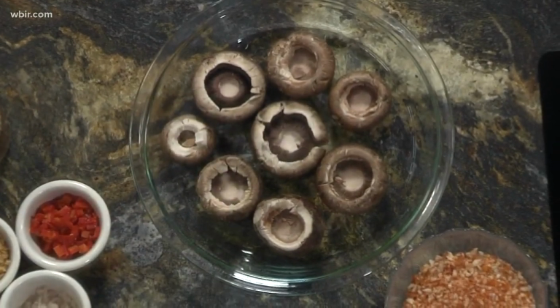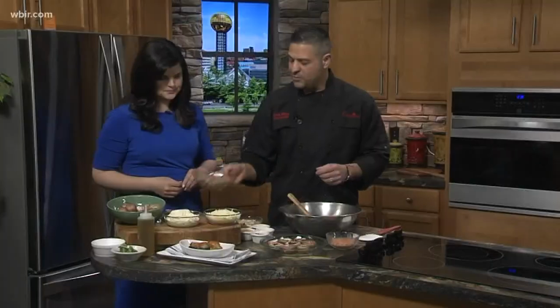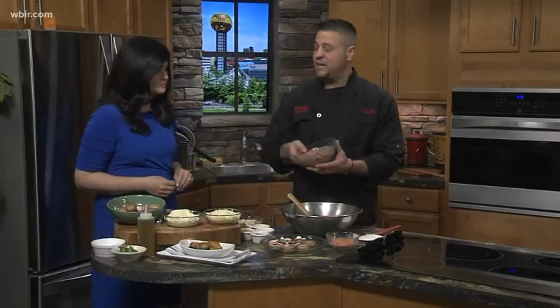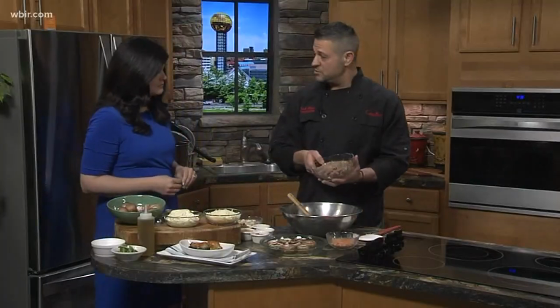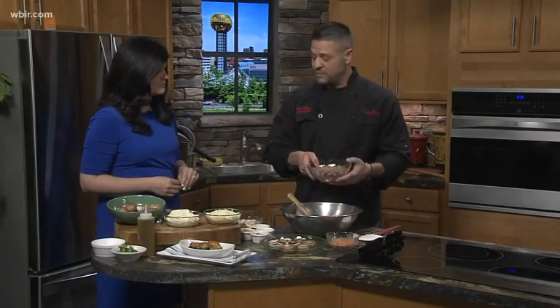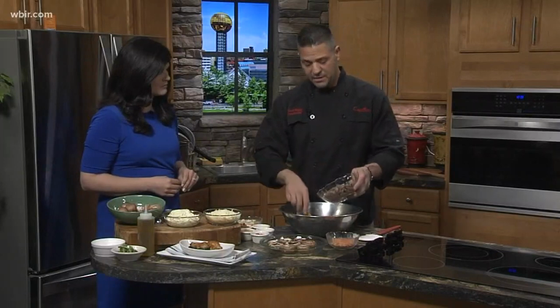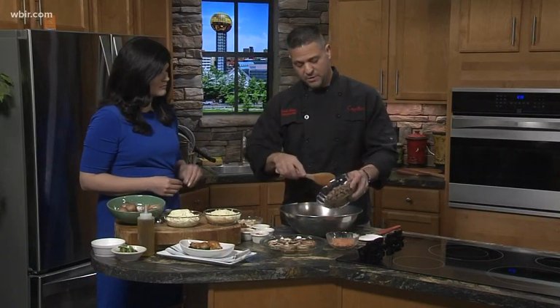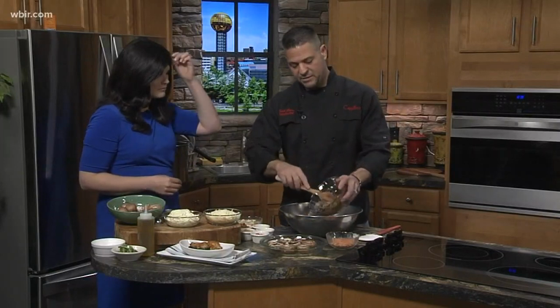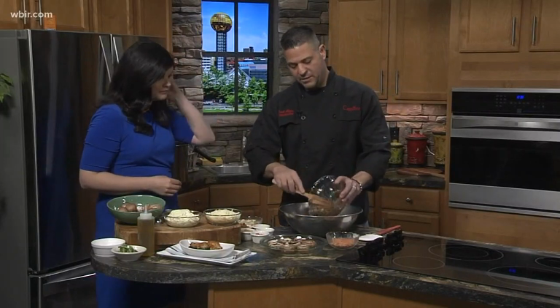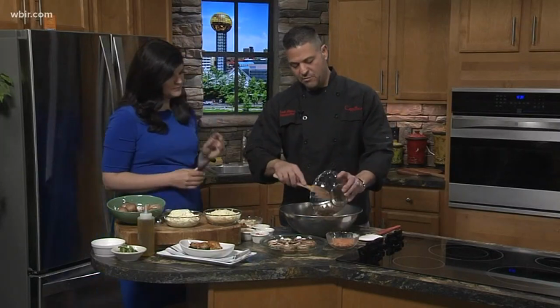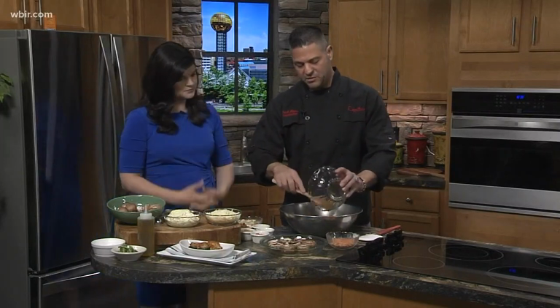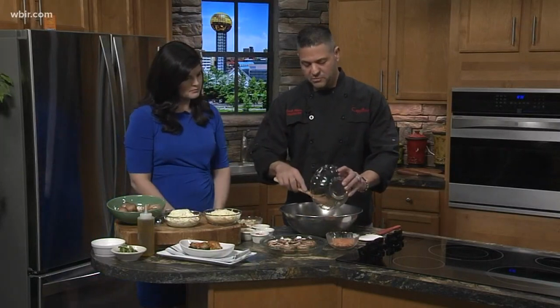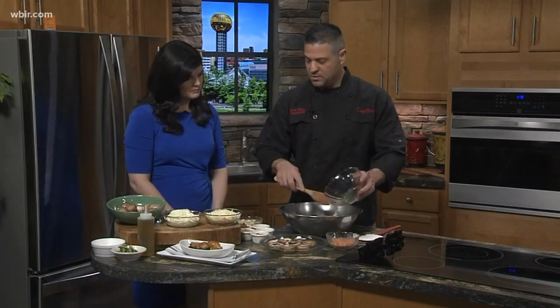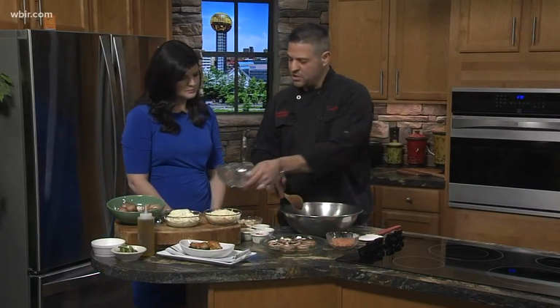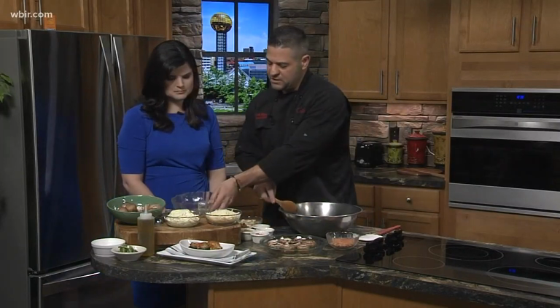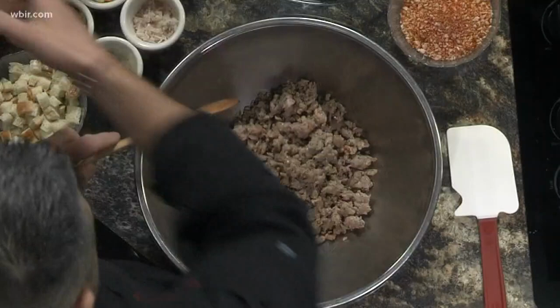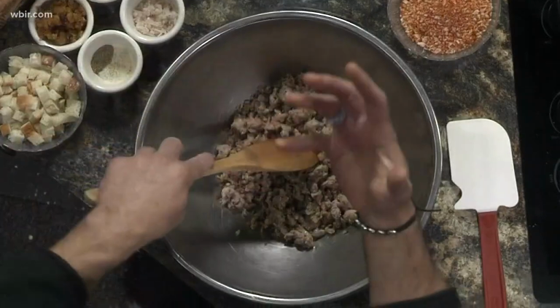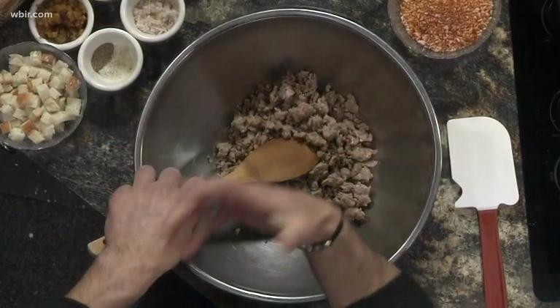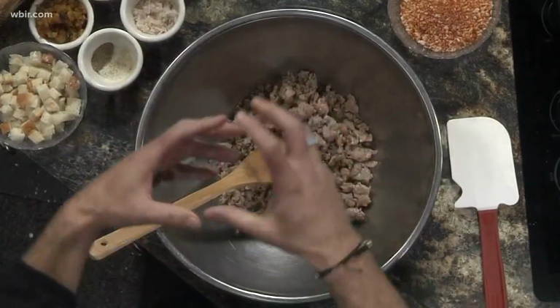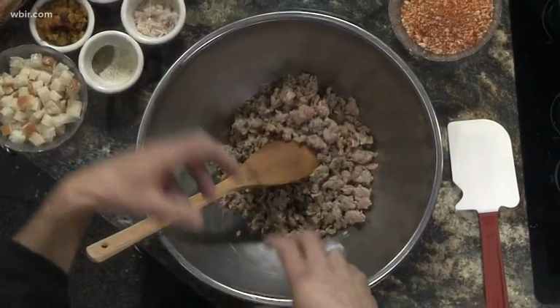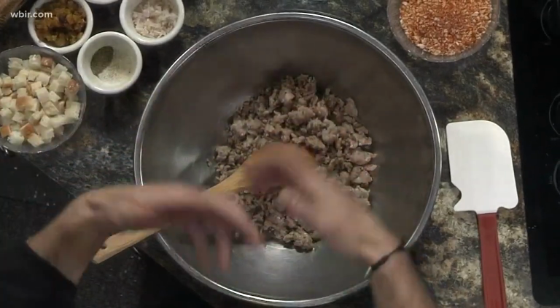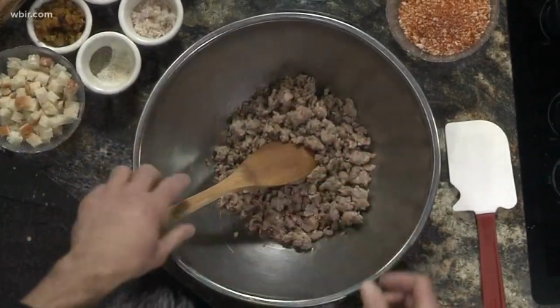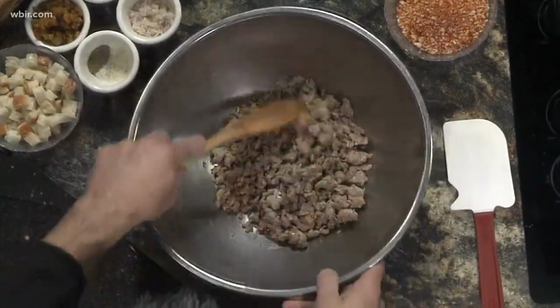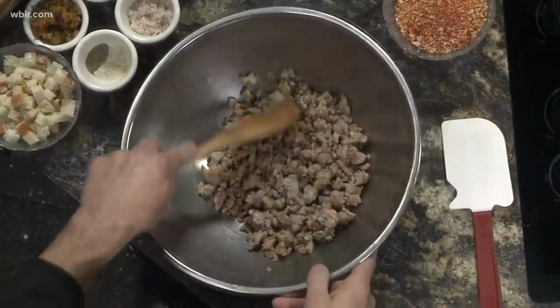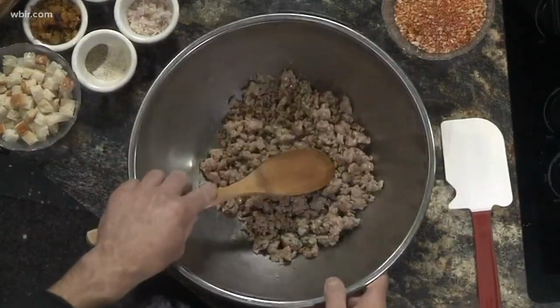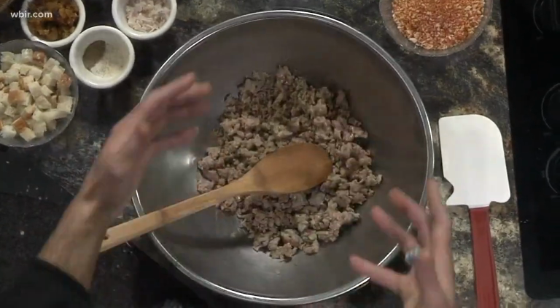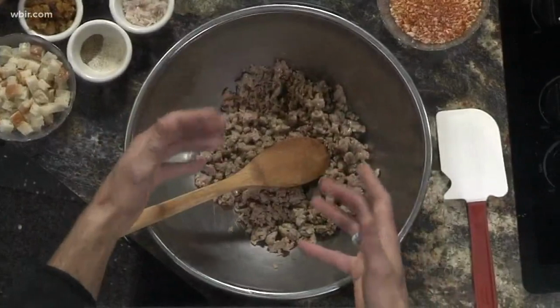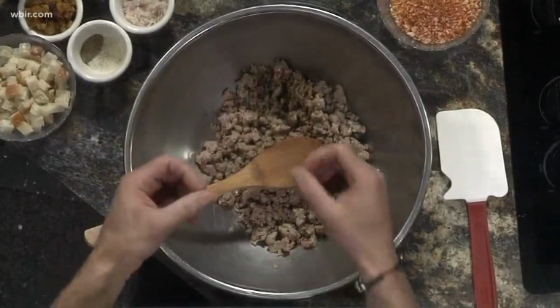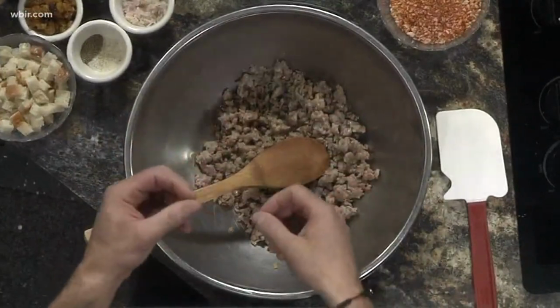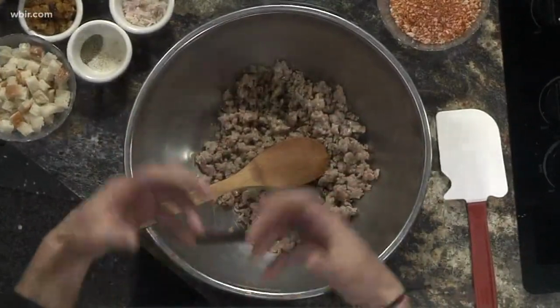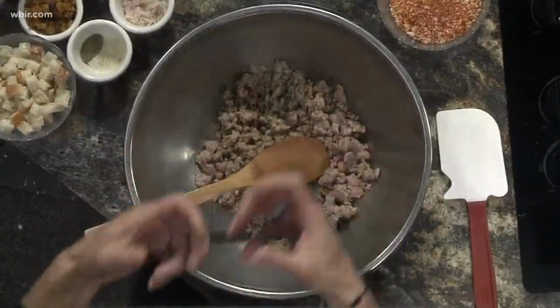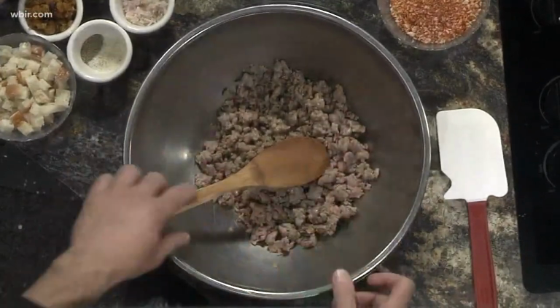We're going to start with the Italian sausage. We're blessed that we make our own sausage in-house, so this is already seasoned and everything. You can buy sausage at the store, take it out of the casing, and just brown it up. When I brown it up, I use a little bit of sherry just to give it a little bit more flavor.